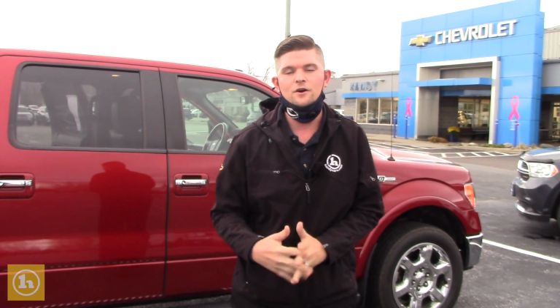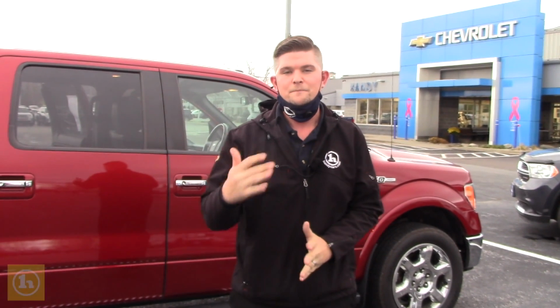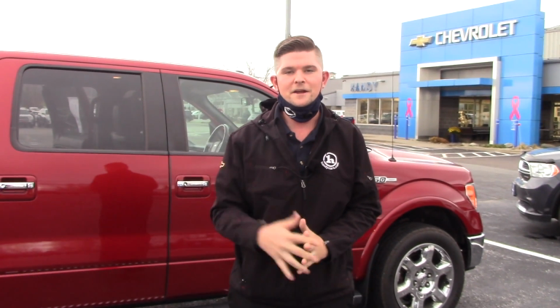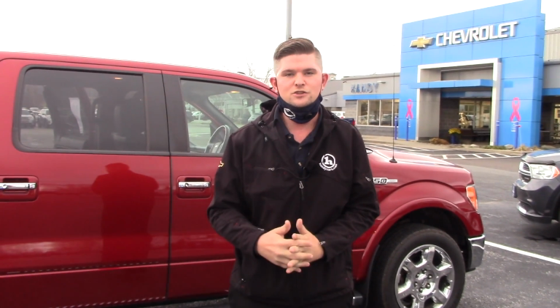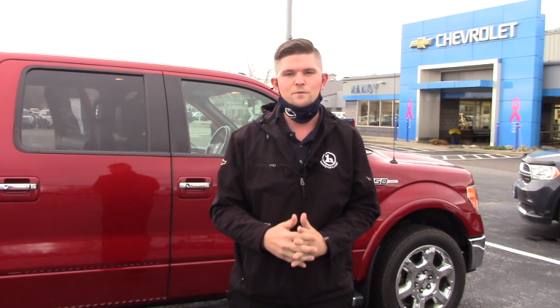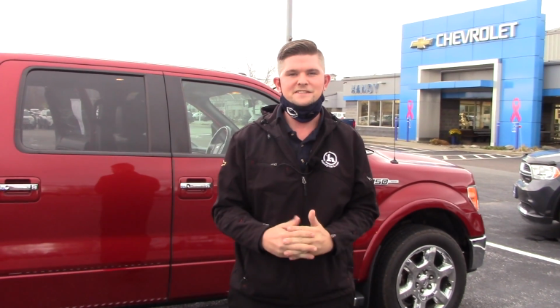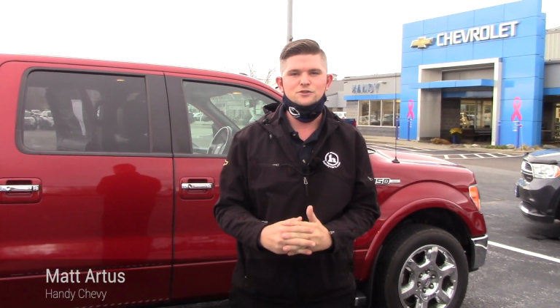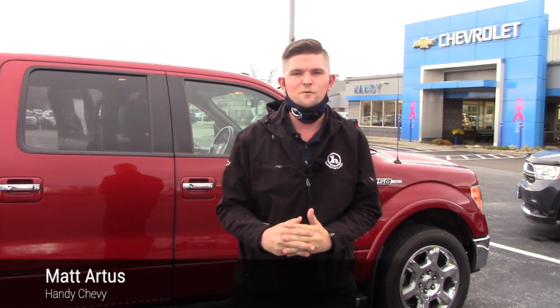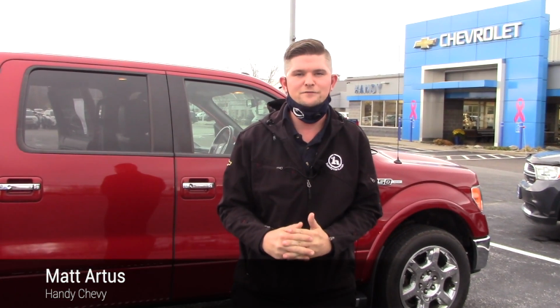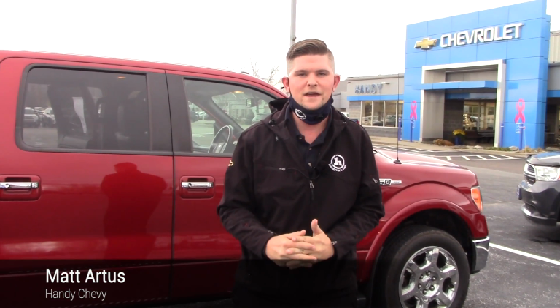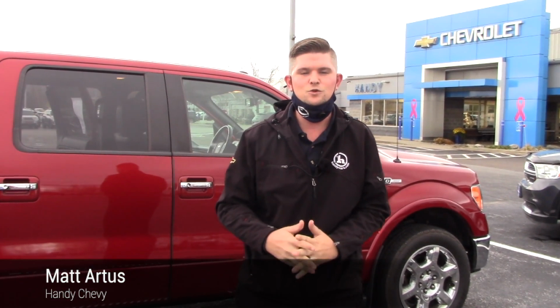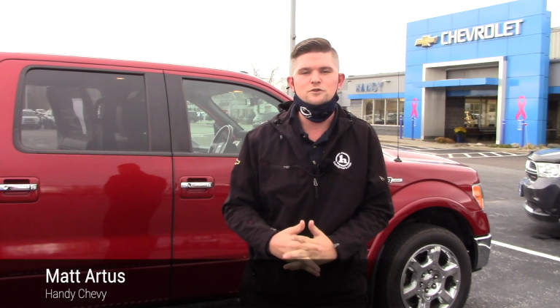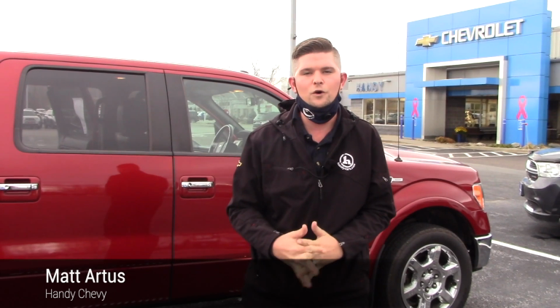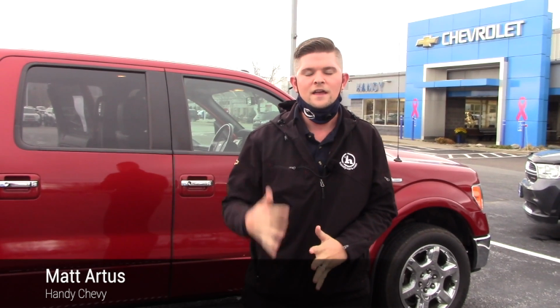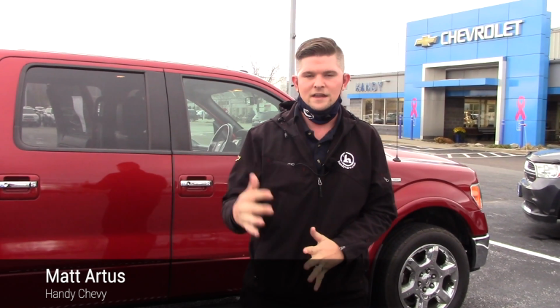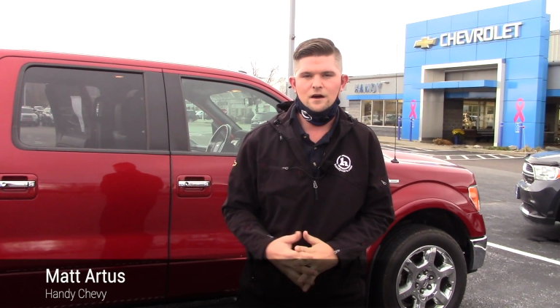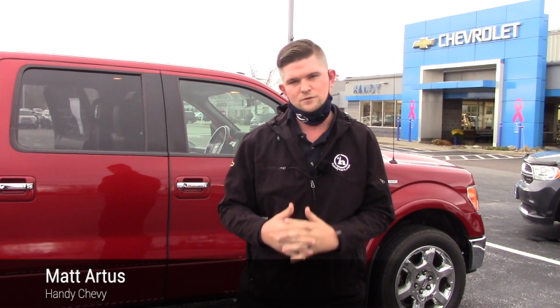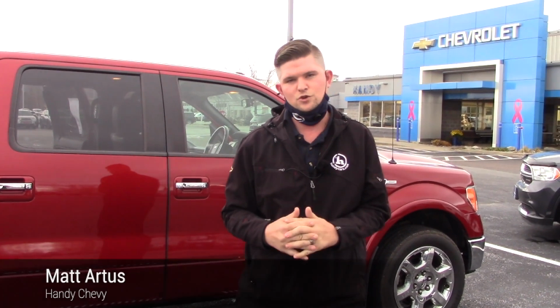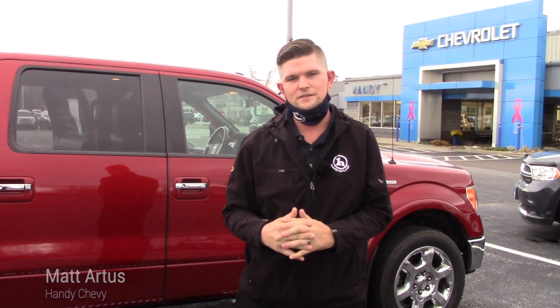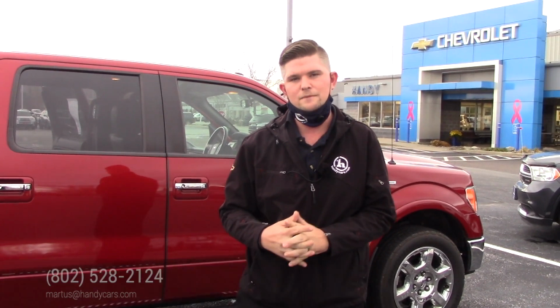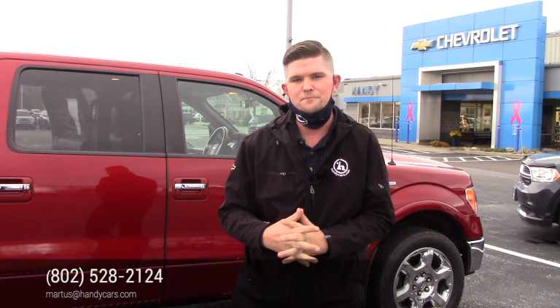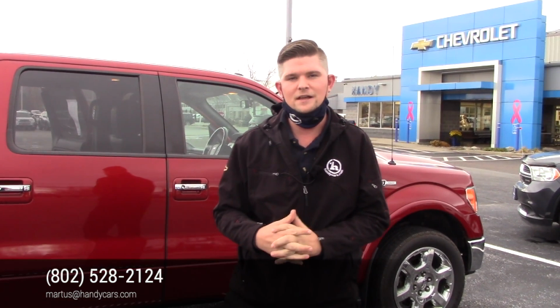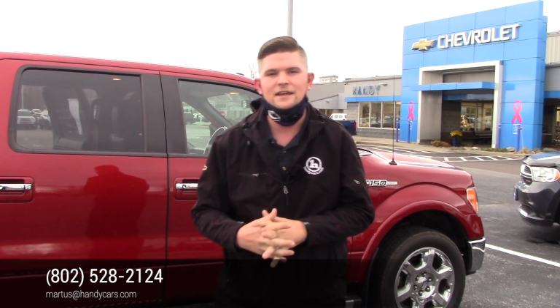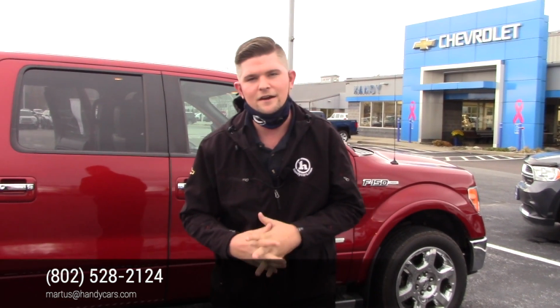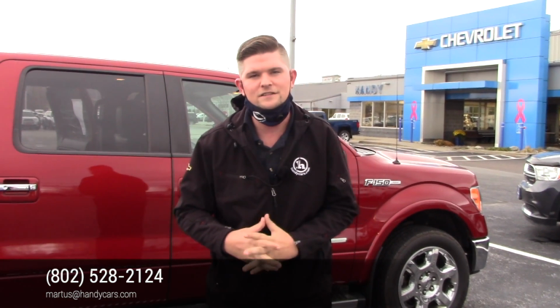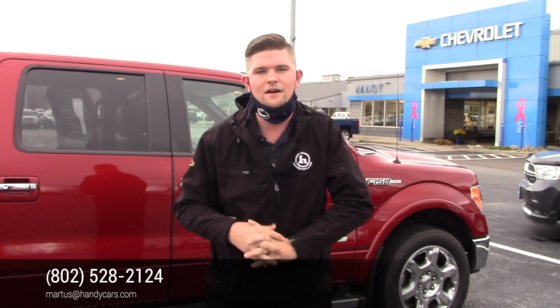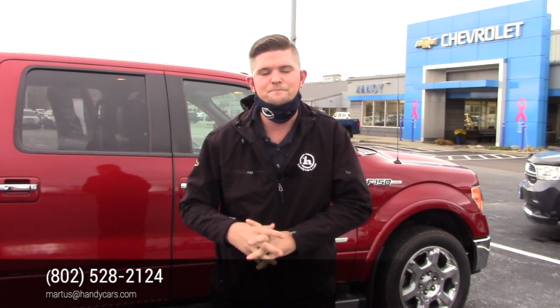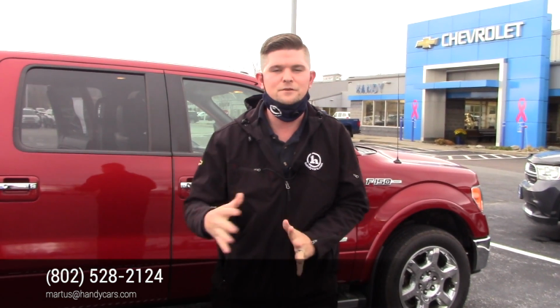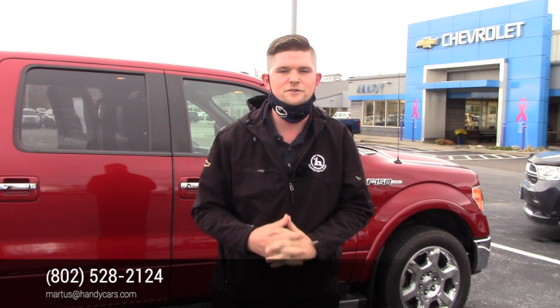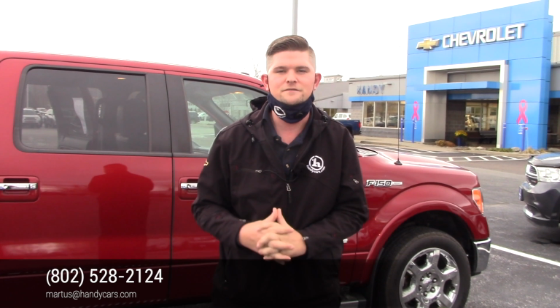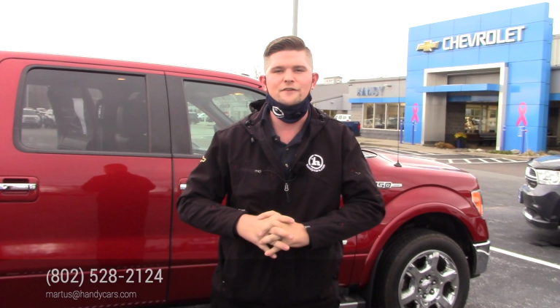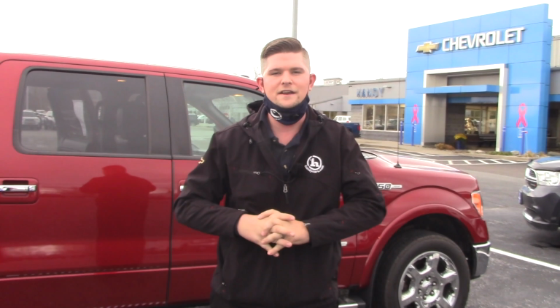My number here at the showroom is 802-528-2124. And as always, when you're short on time, shop online at HandyCars.com. Thanks so much. Have a great day.